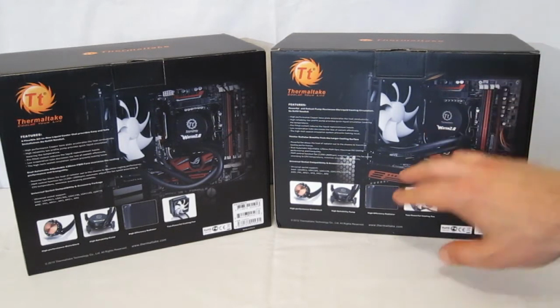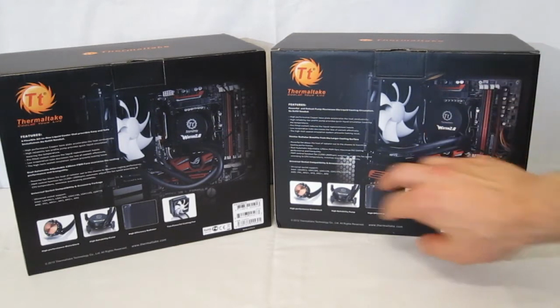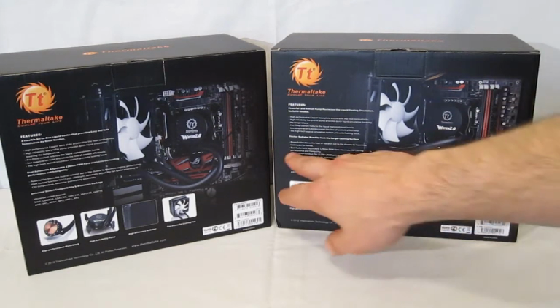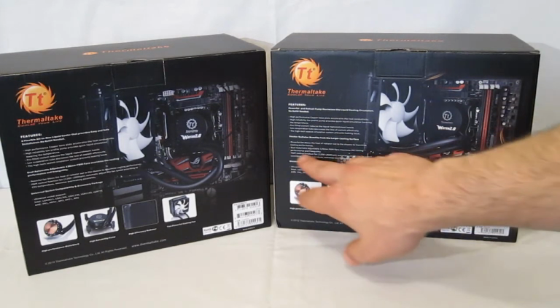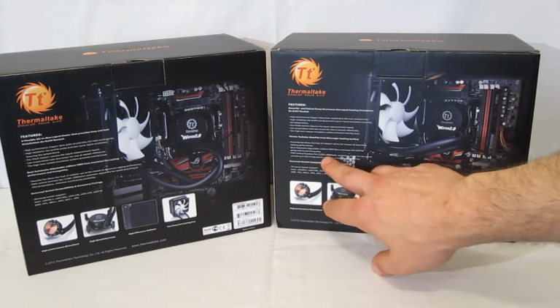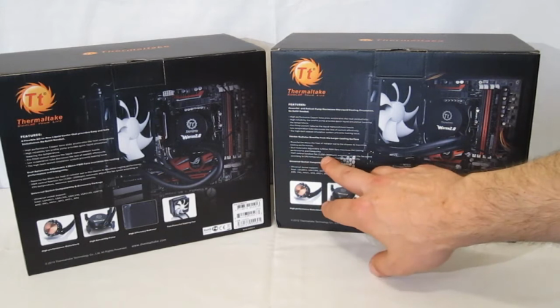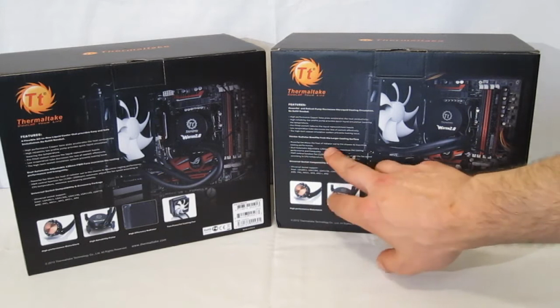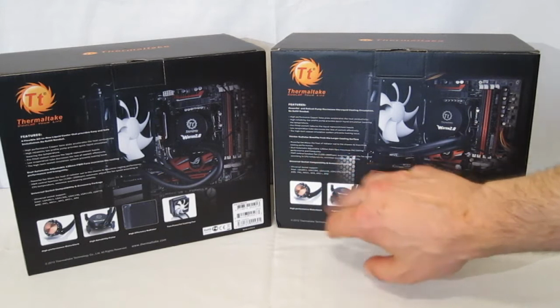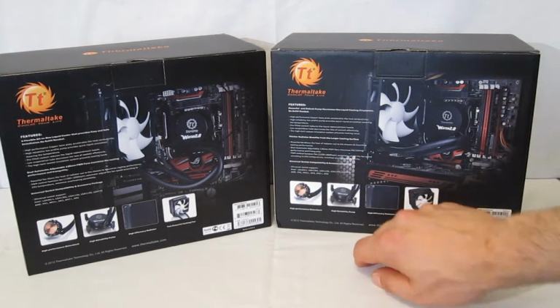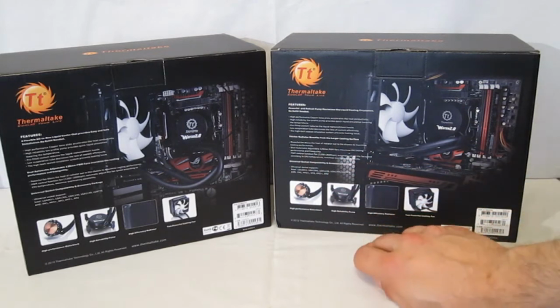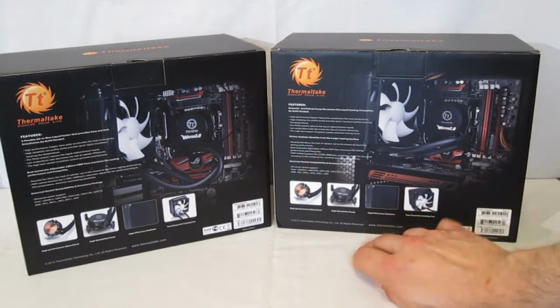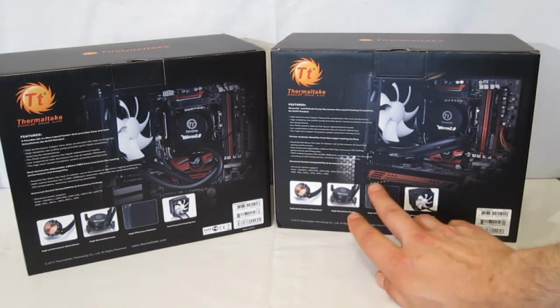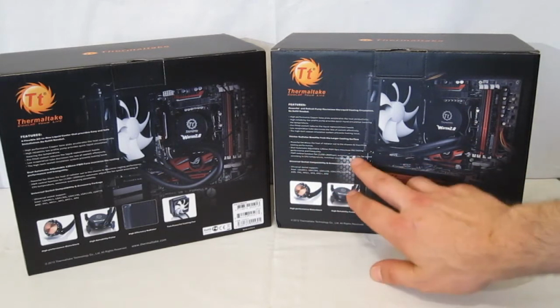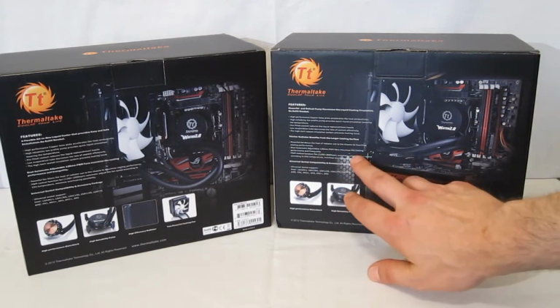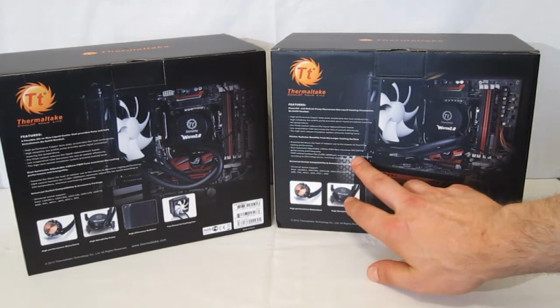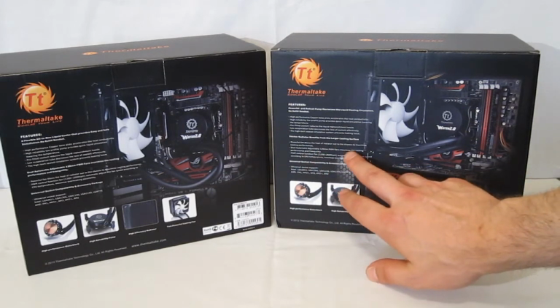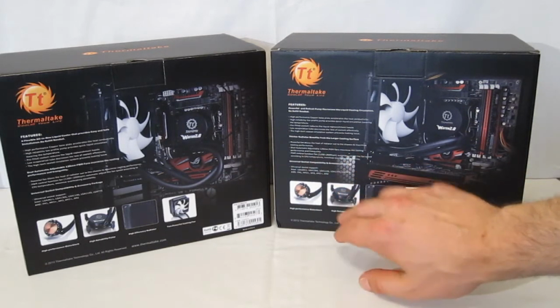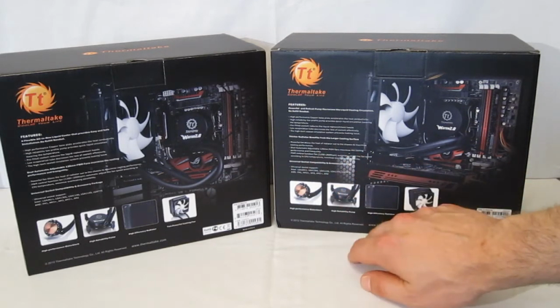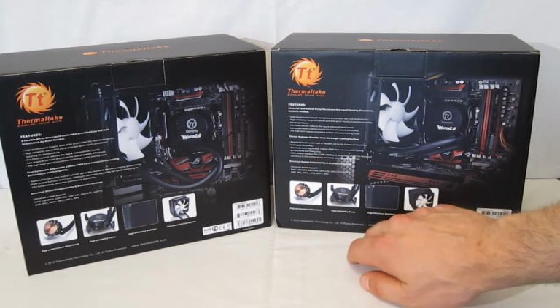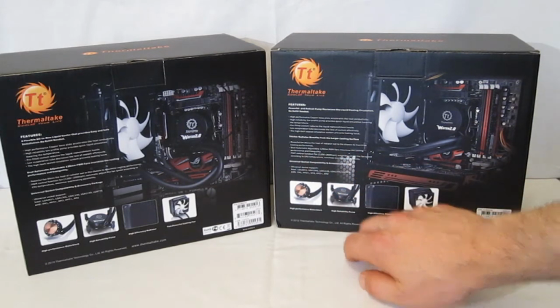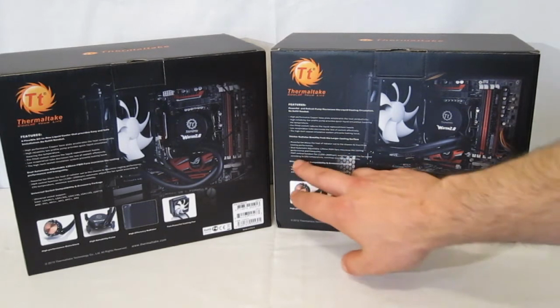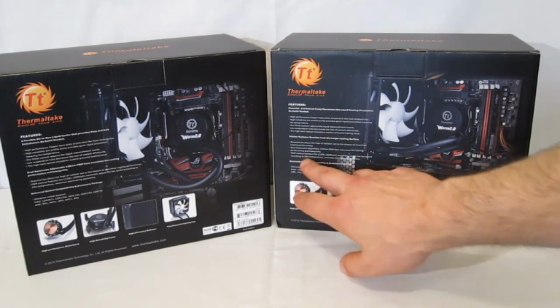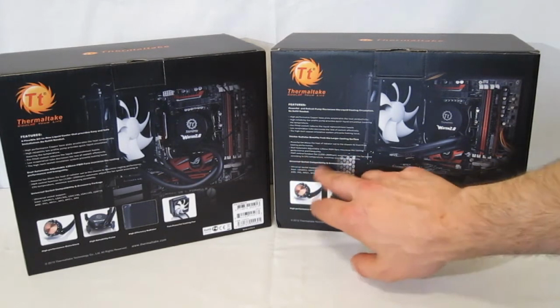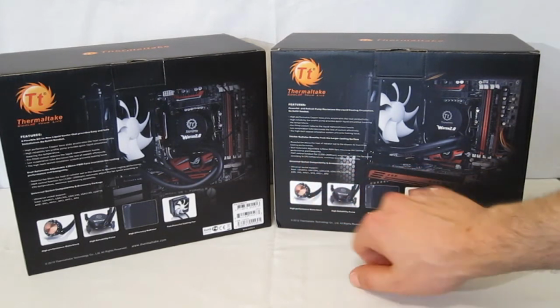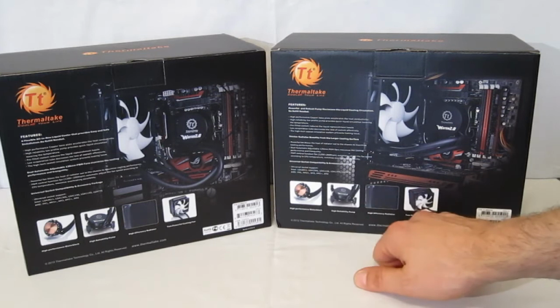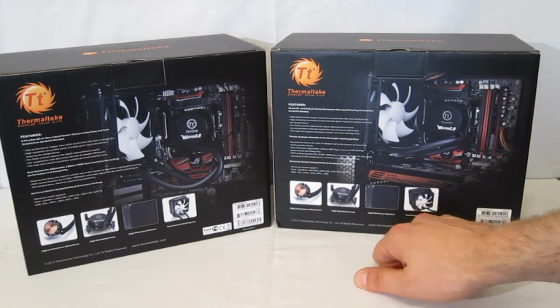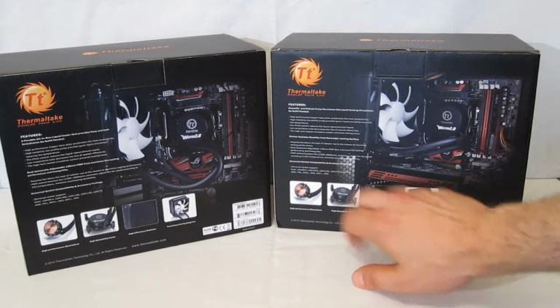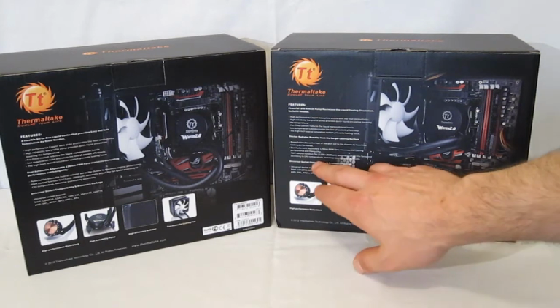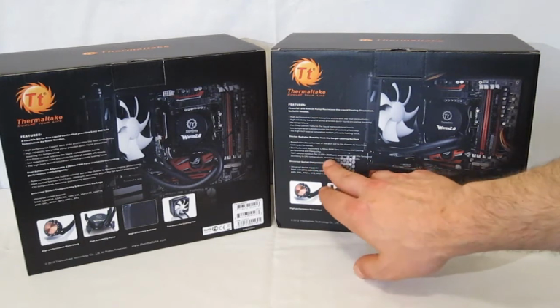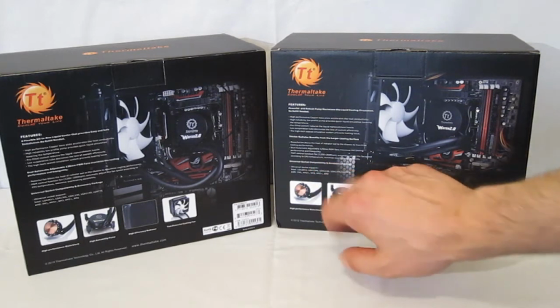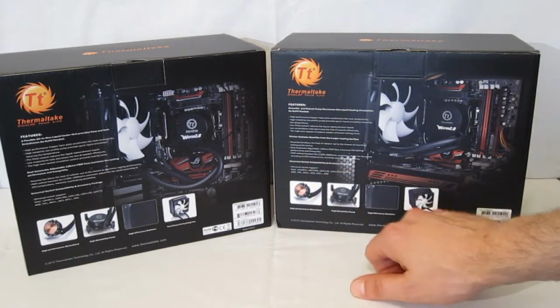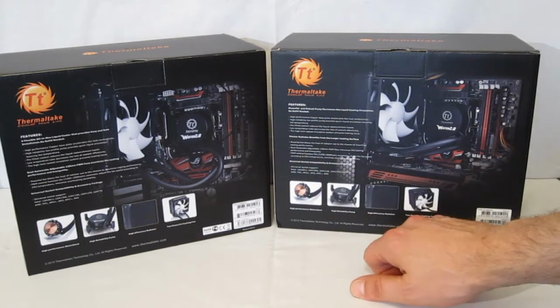Dual automatic adjustable 120 millimeter PWM fans. Maximized cooling with PWM control function fan running 1200 to 2000 RPM.